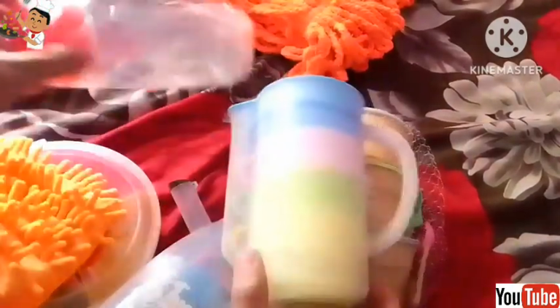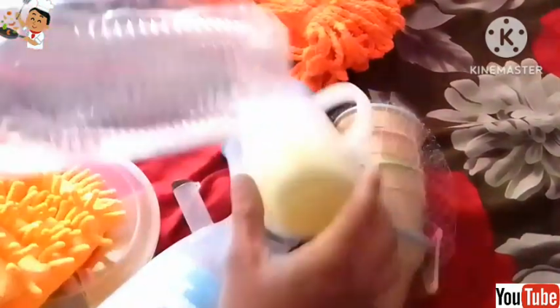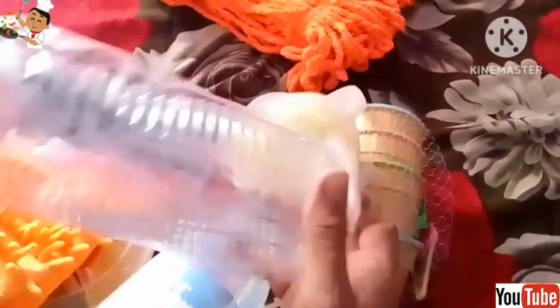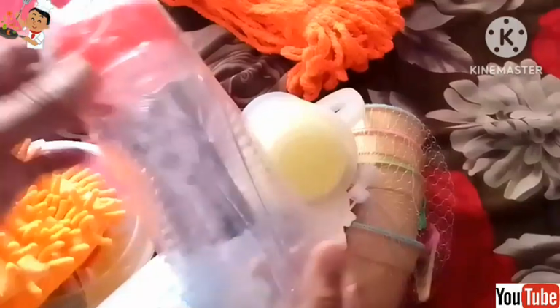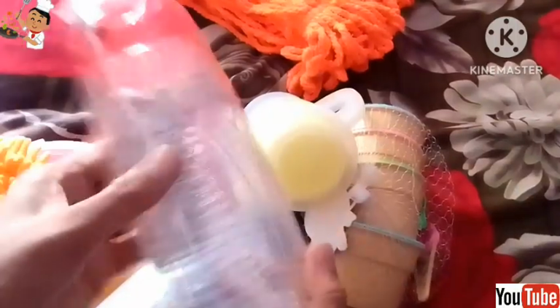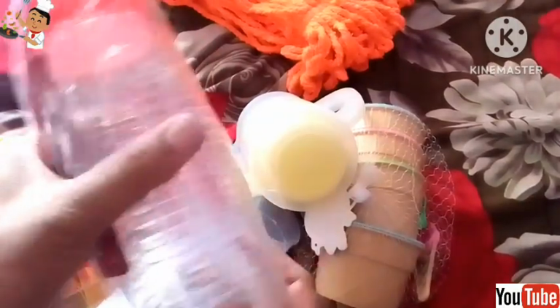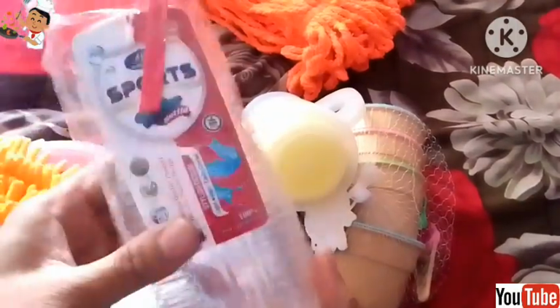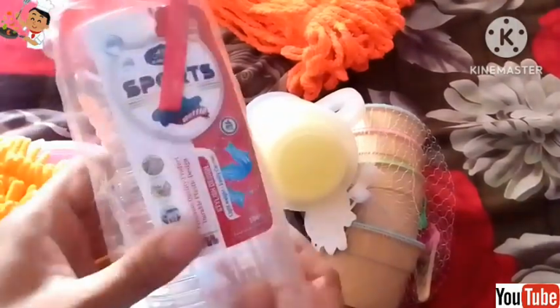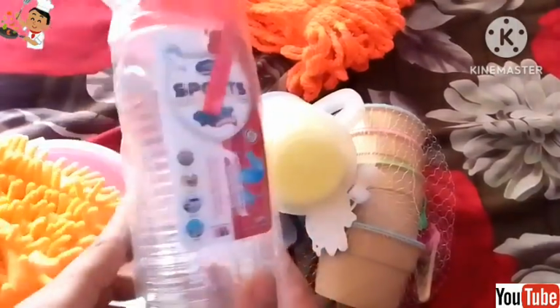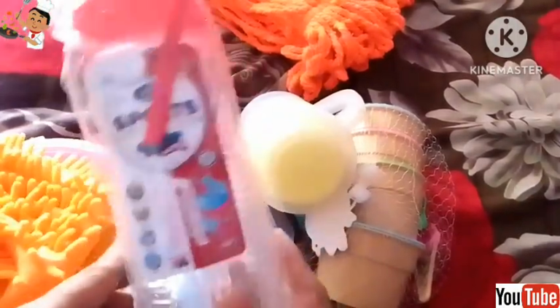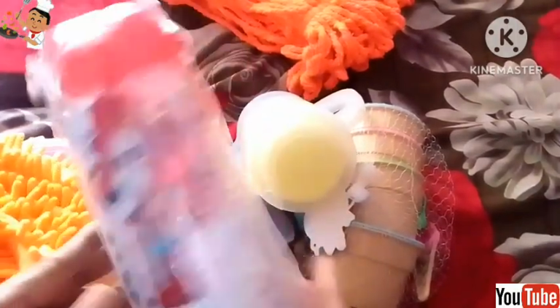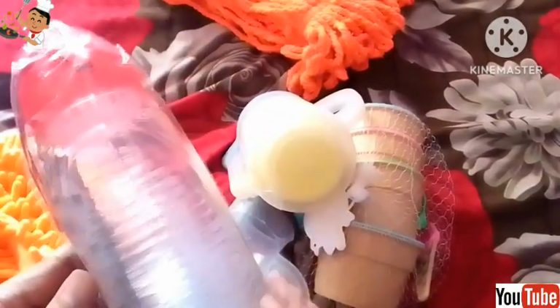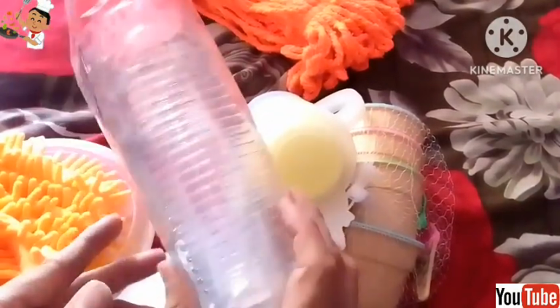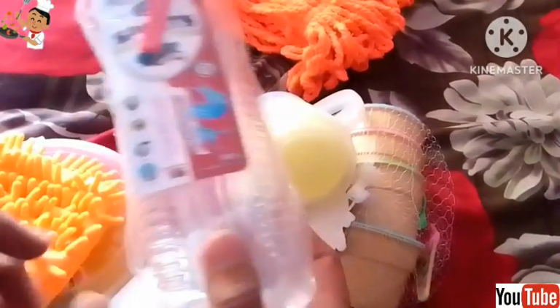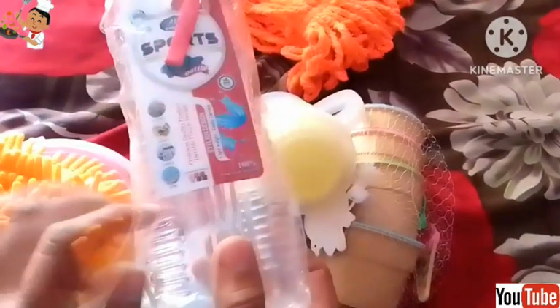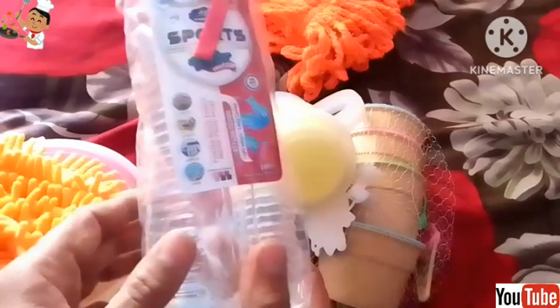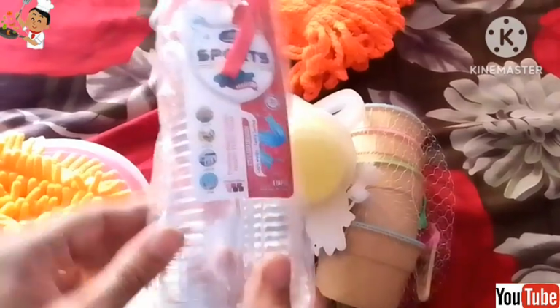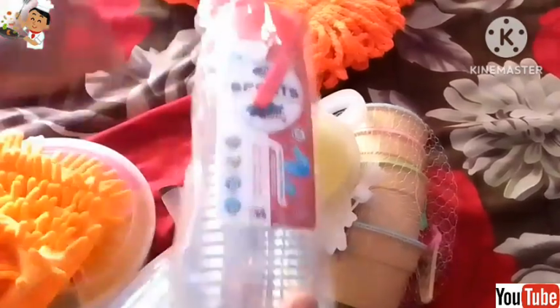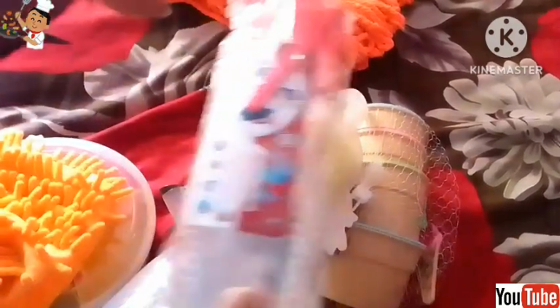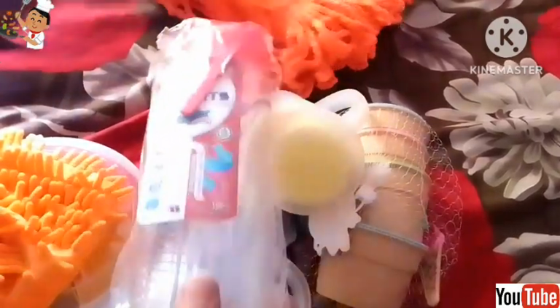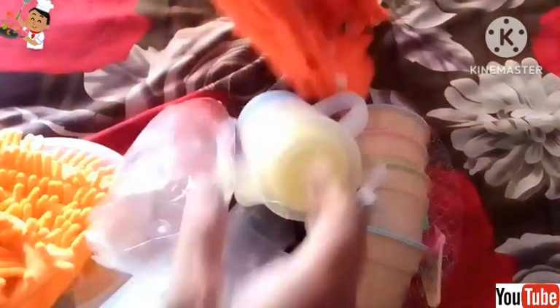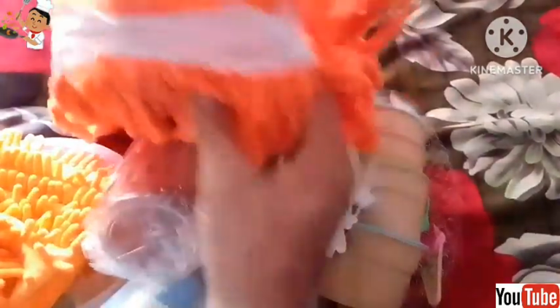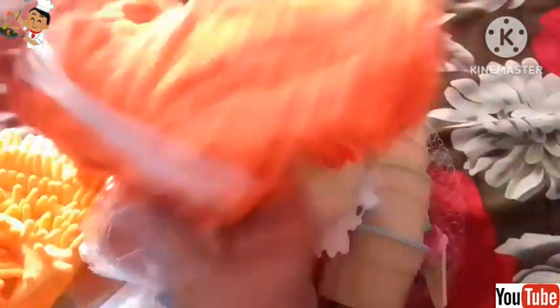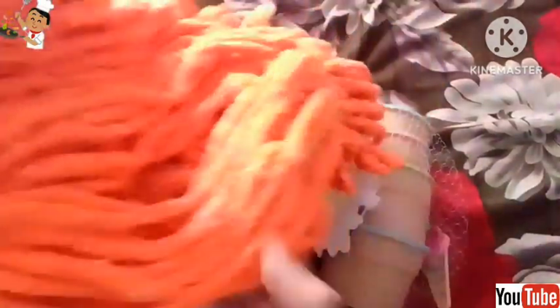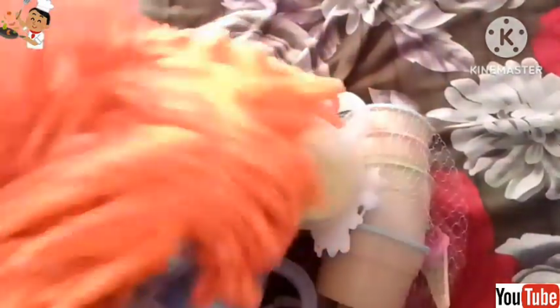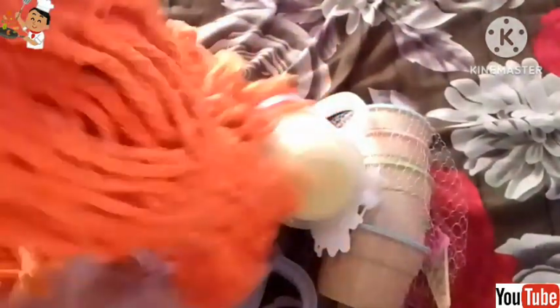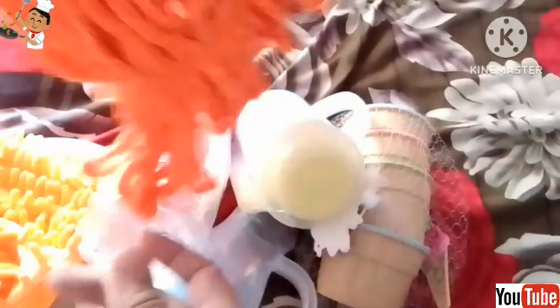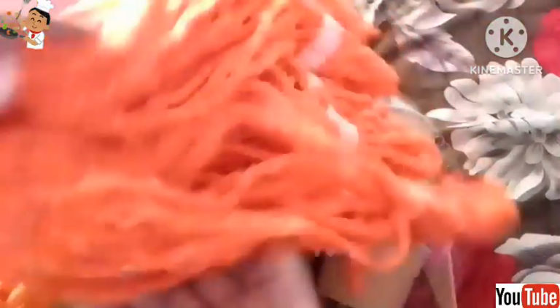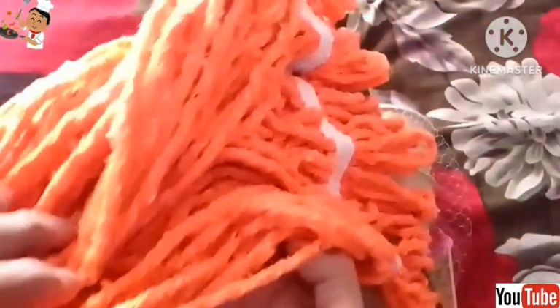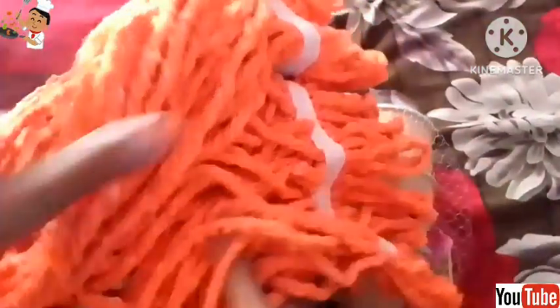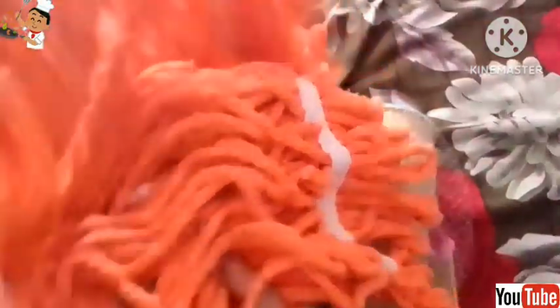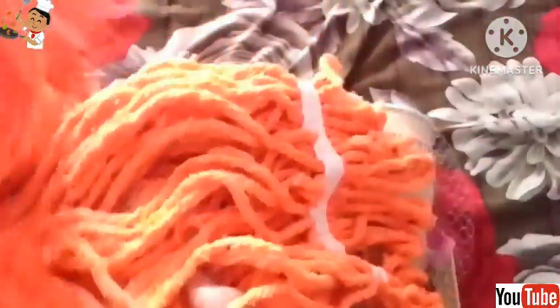This is a transparent bottle made in China. I bought it from the local market for 150 rupees. And this is the wiper. I bought this from the local market but it is poor quality.